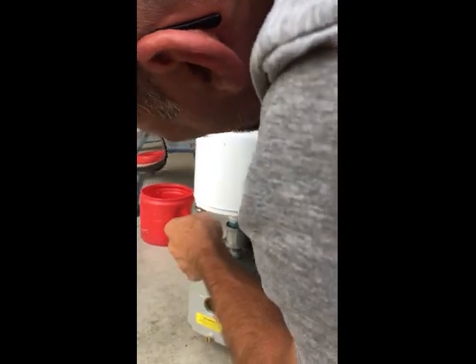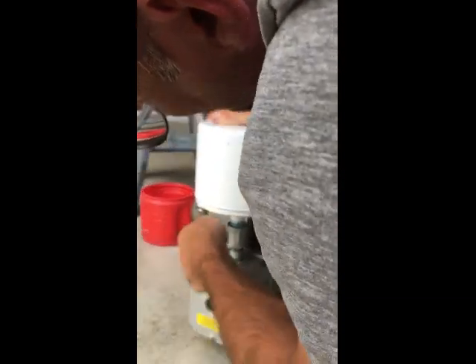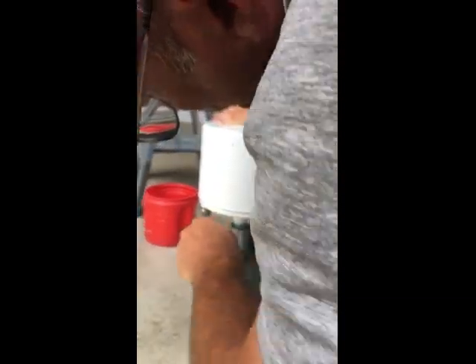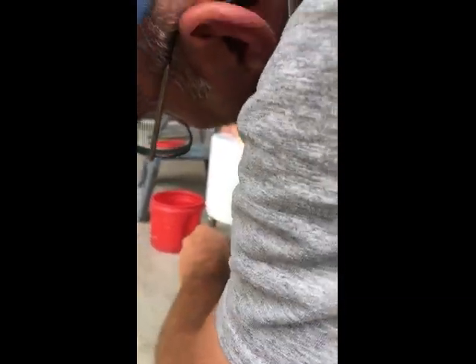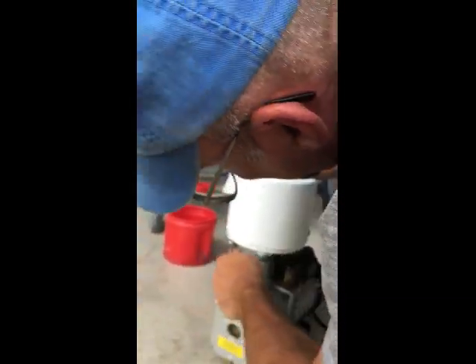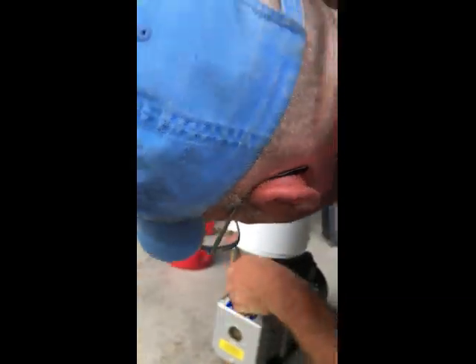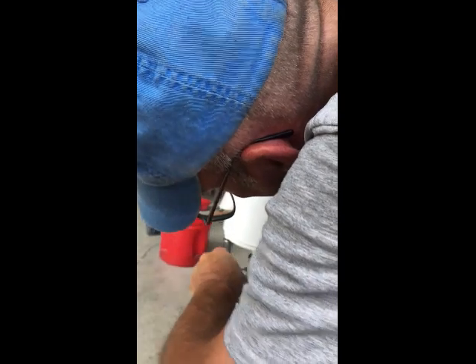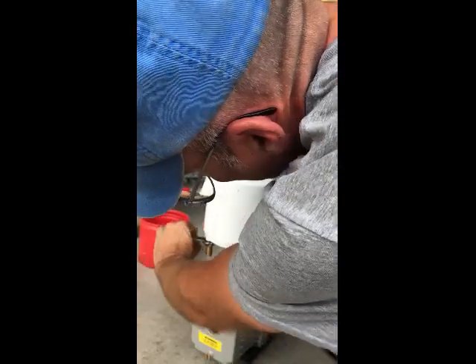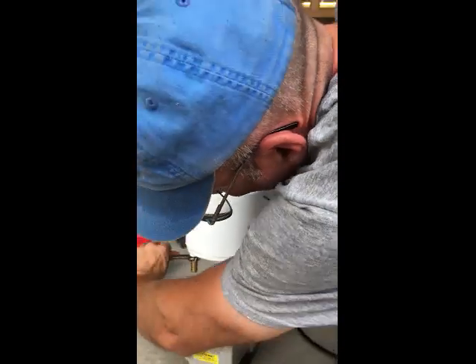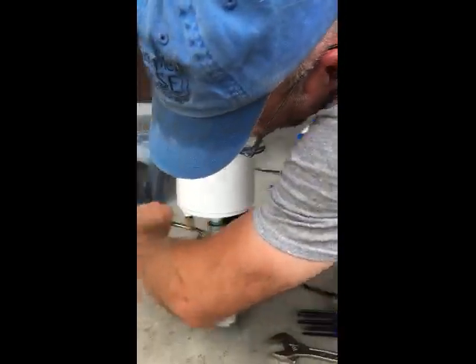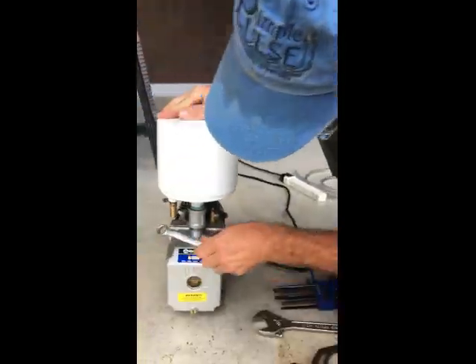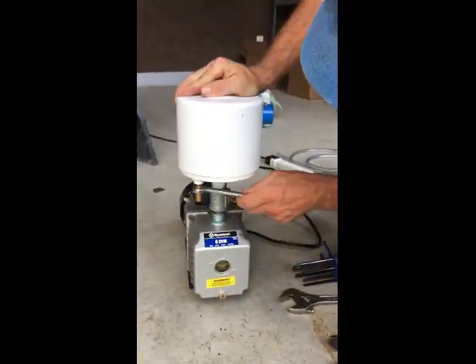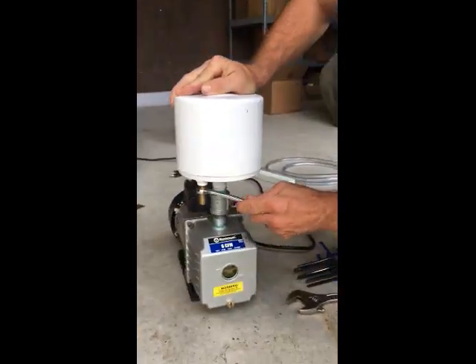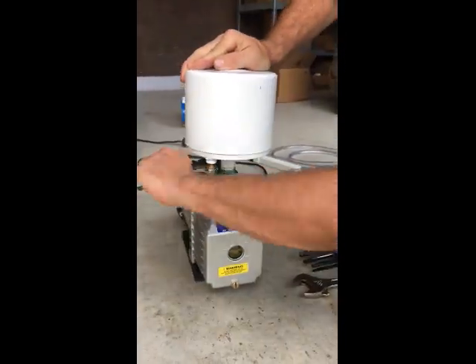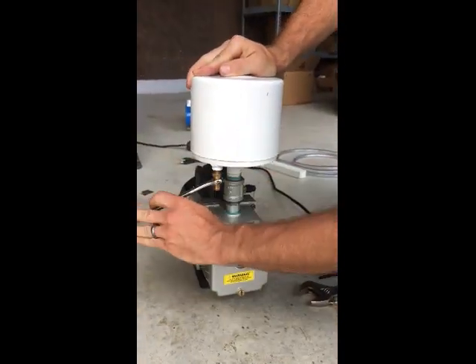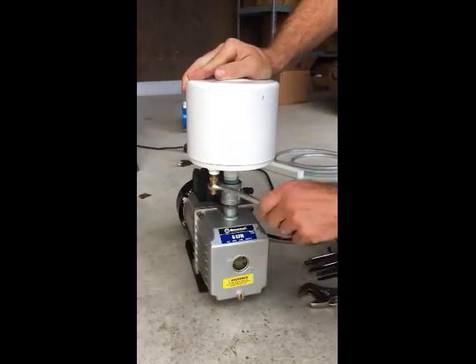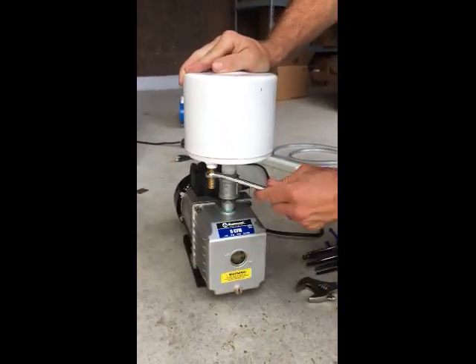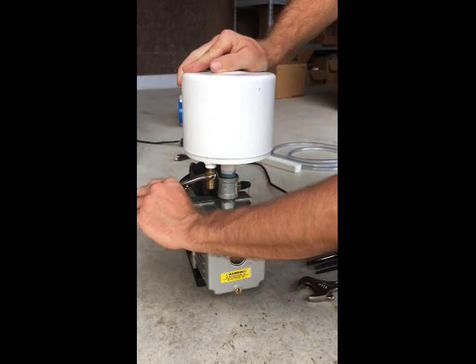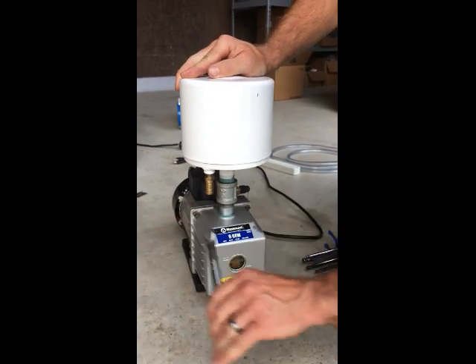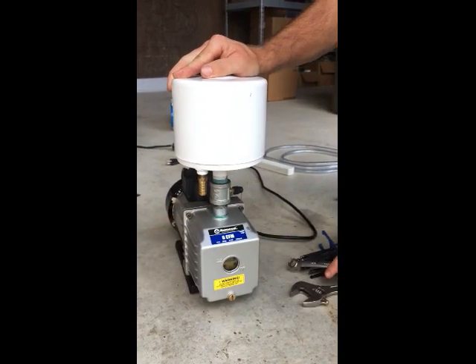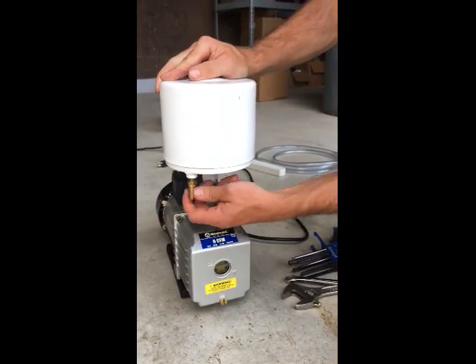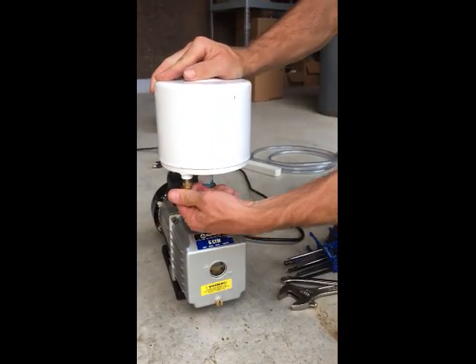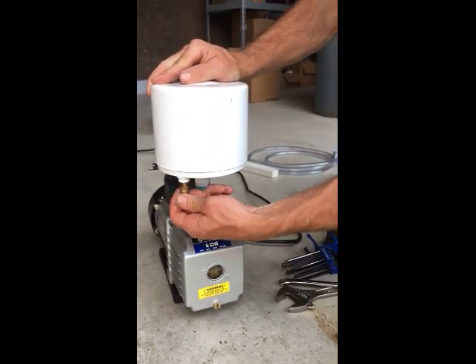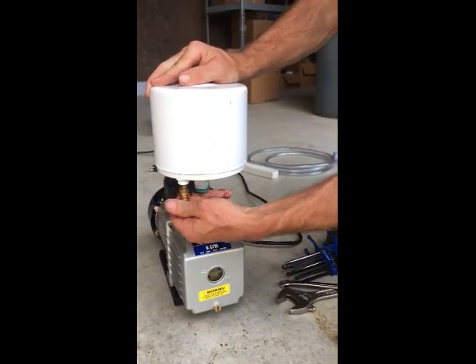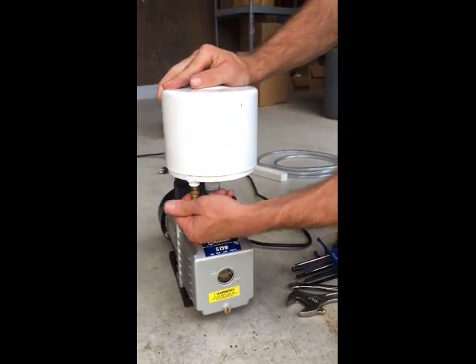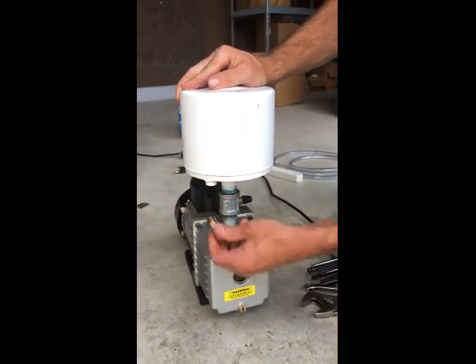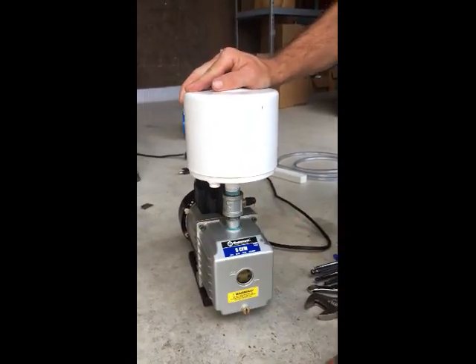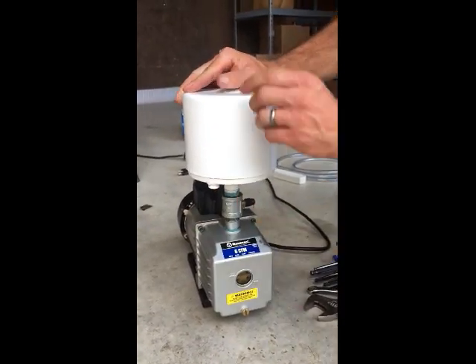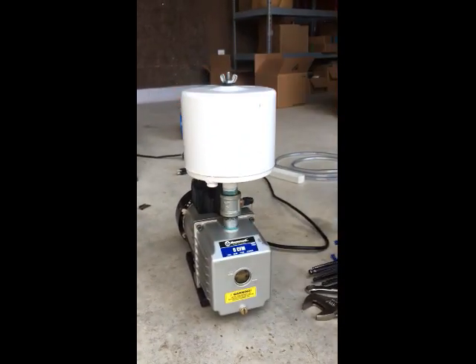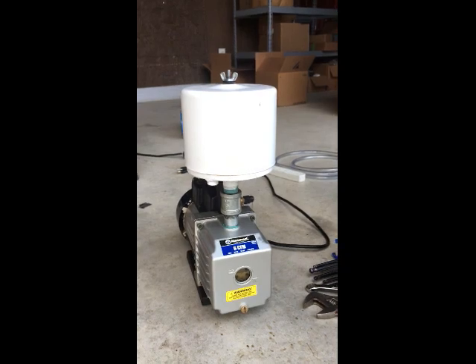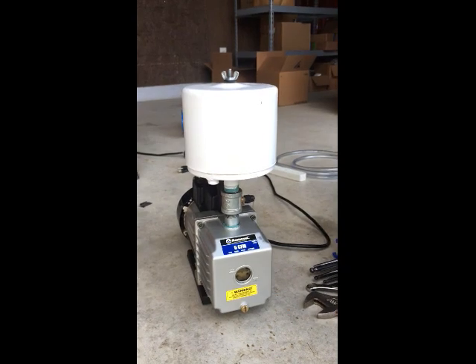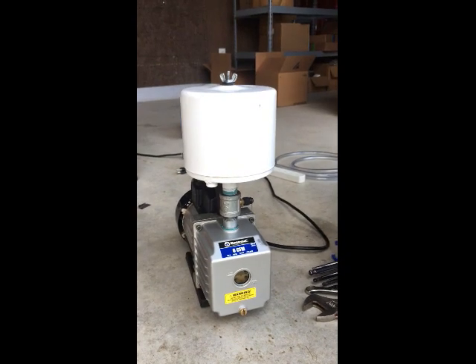In order to remove the internal filter for cleaning in the MasterCool A-Style 6 CFM pump, we will need to remove either the basic exhaust or the oil mist eliminator. In this example, we are showing how to remove the oil mist eliminator.